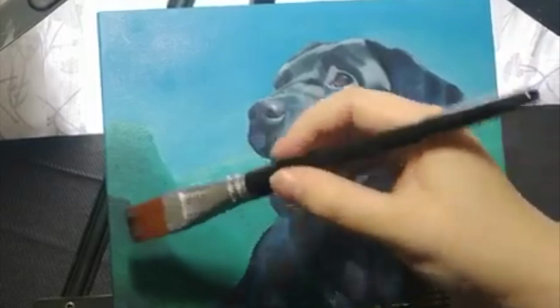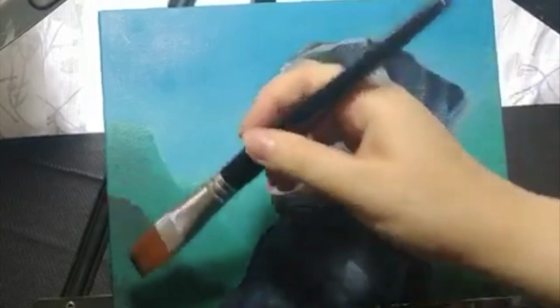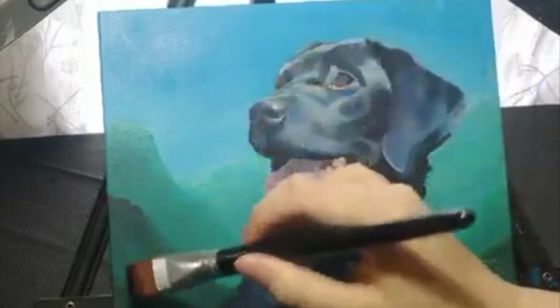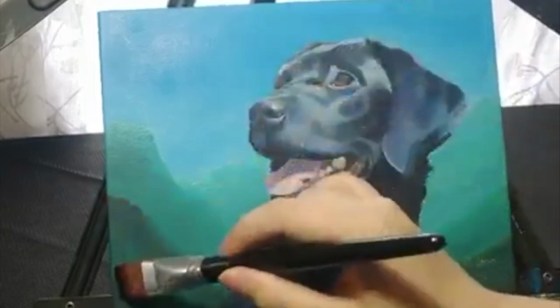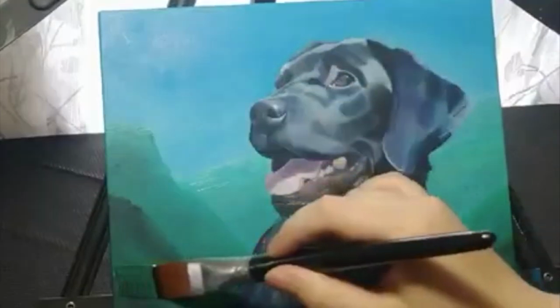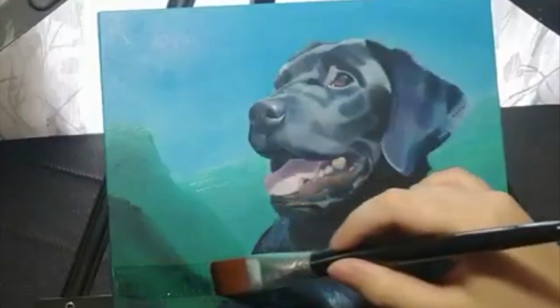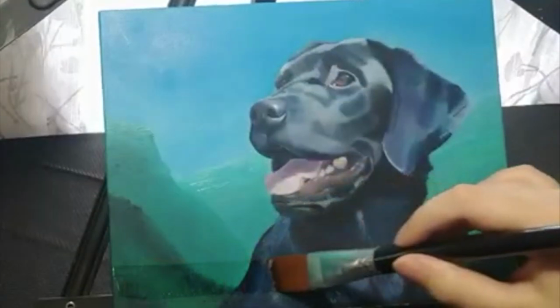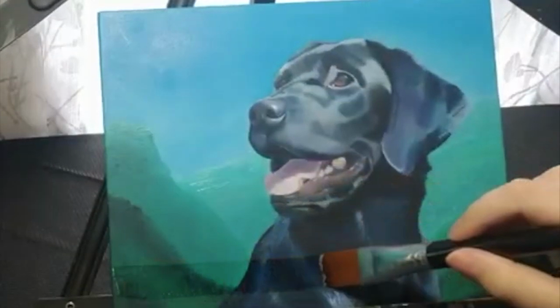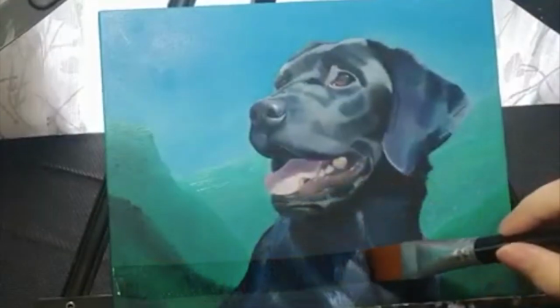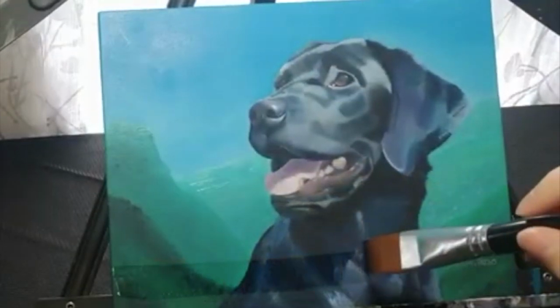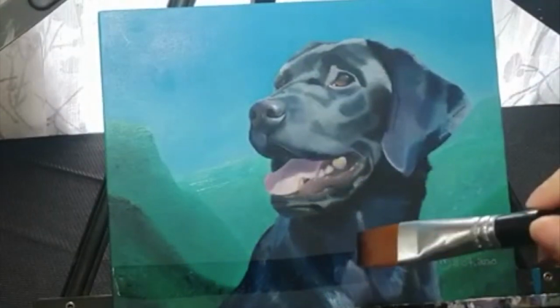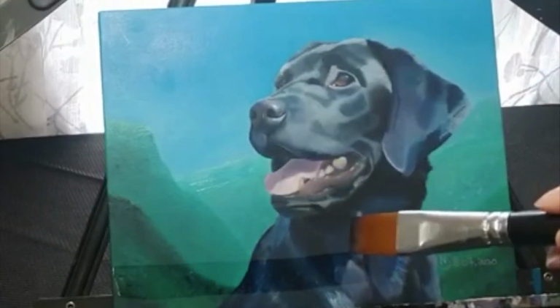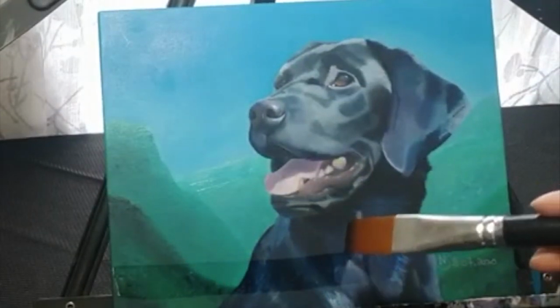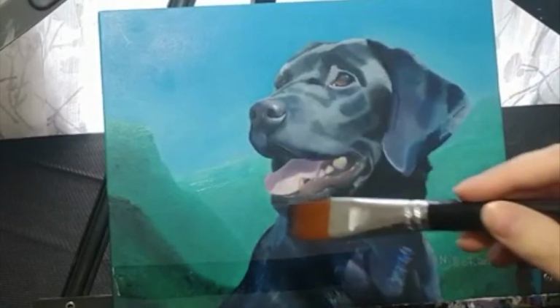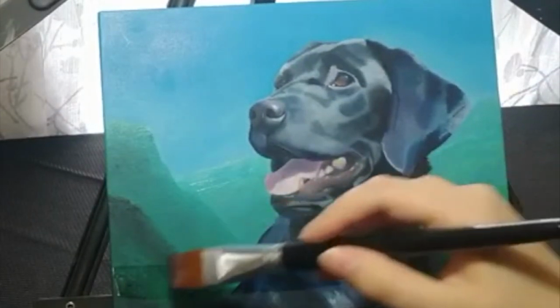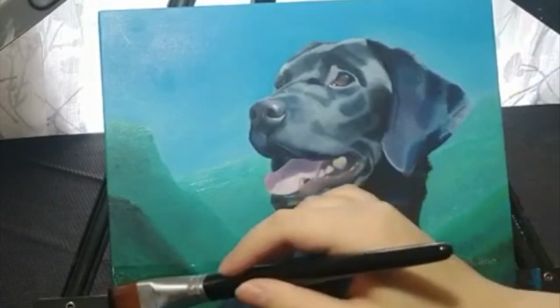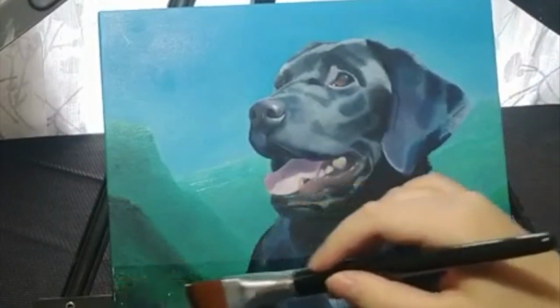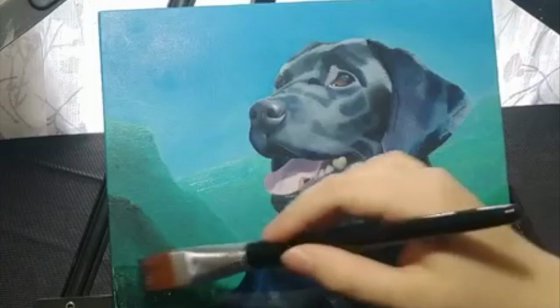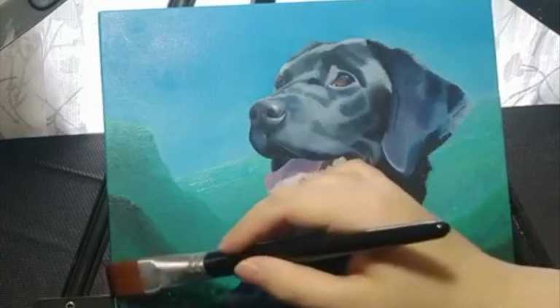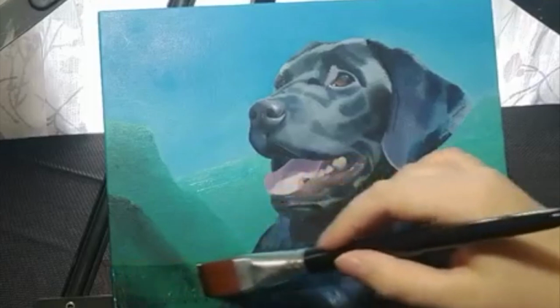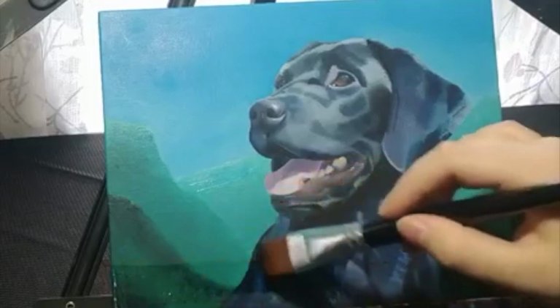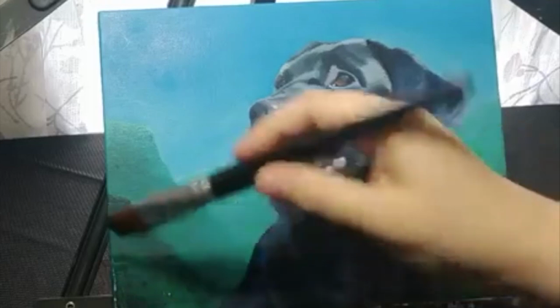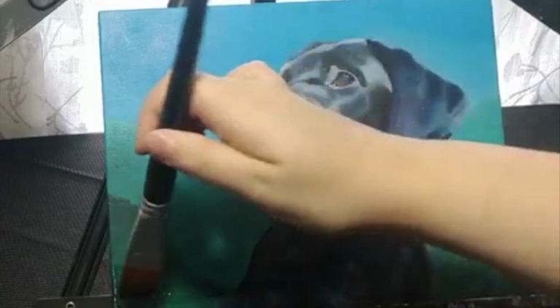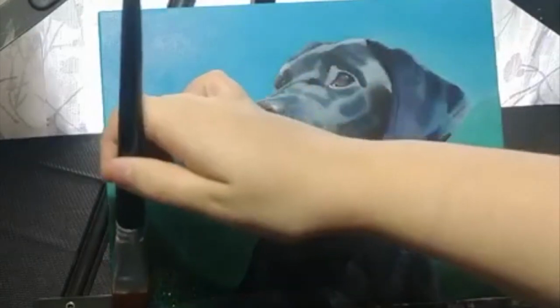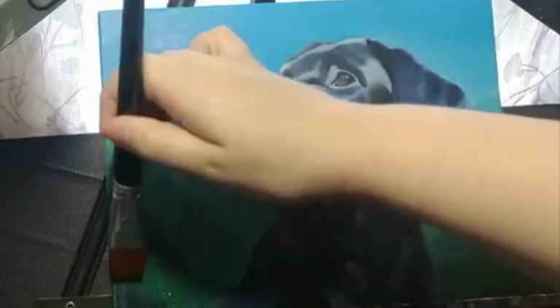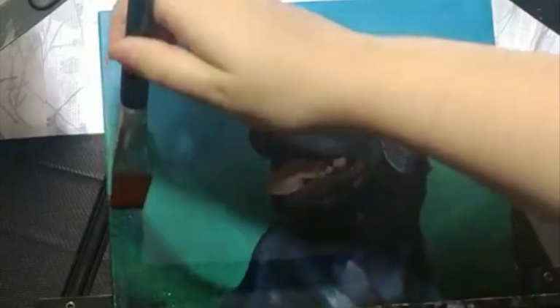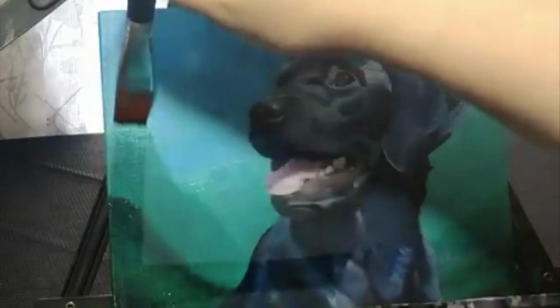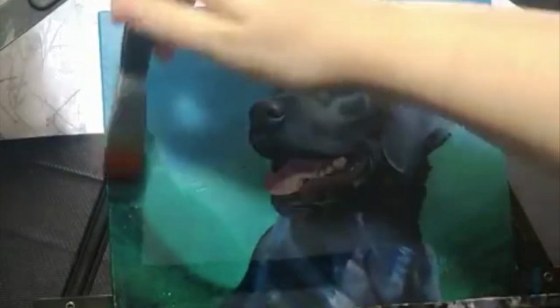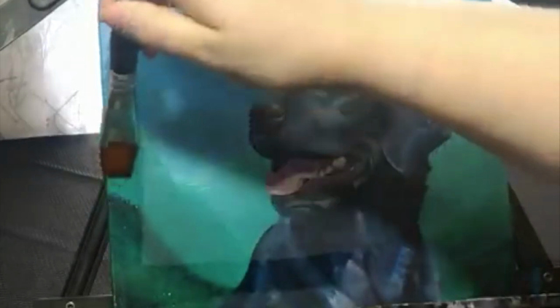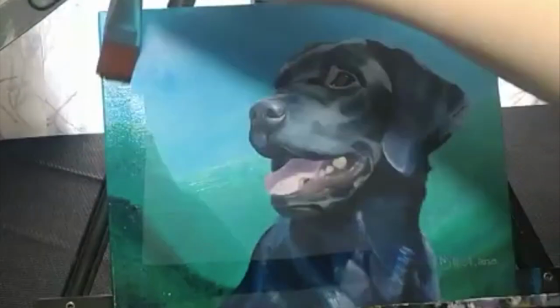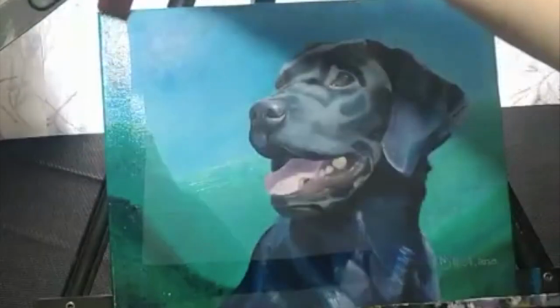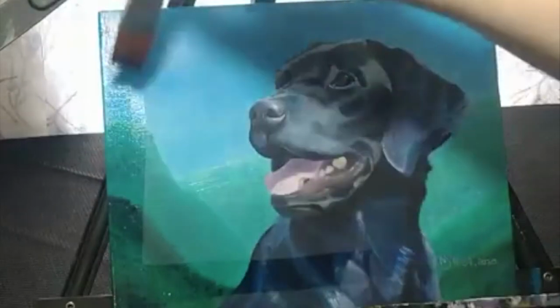Apply the varnish in thin layers — a lot goes a long ways. While applying, do not scrub; just quickly and lightly move the brush over the canvas.